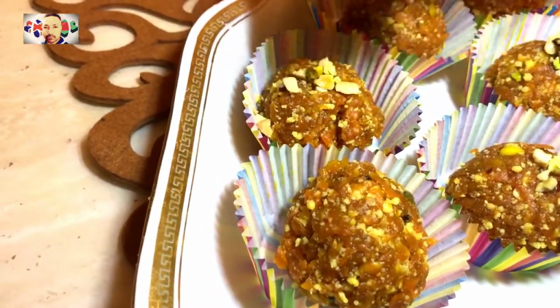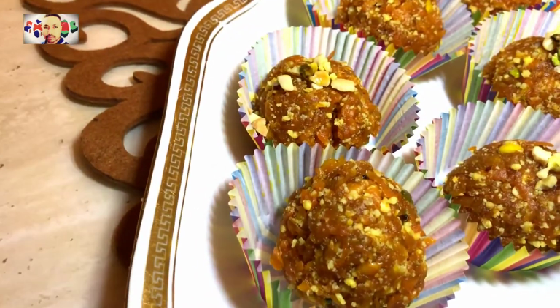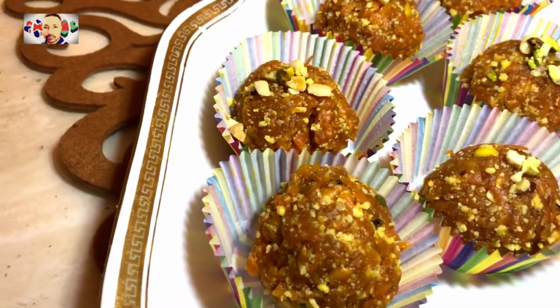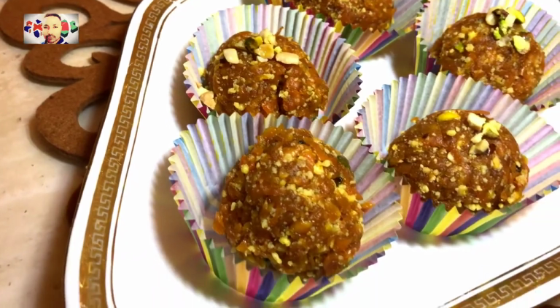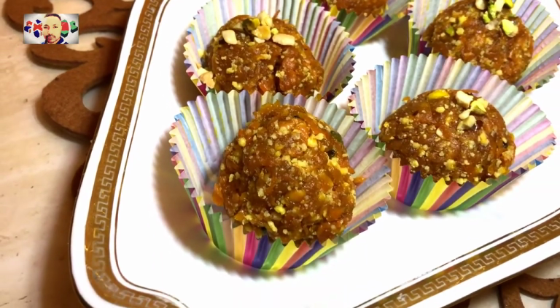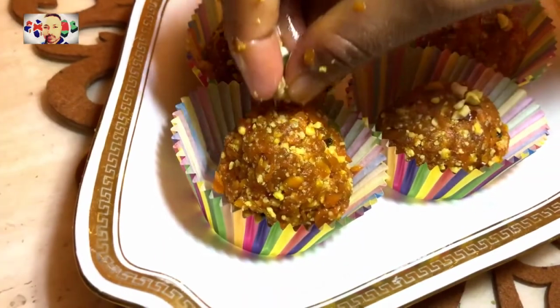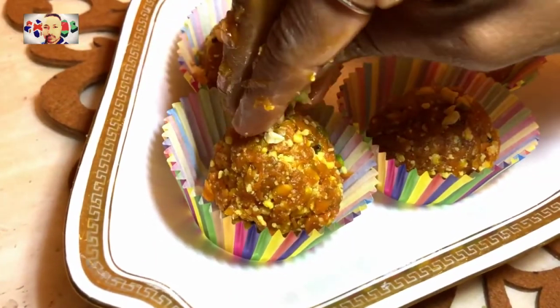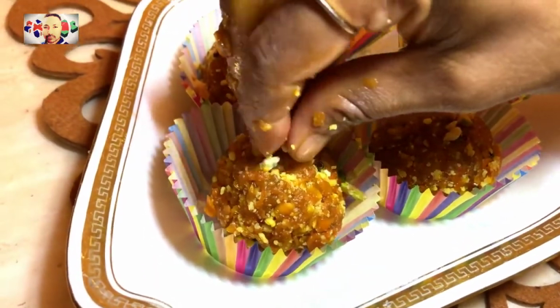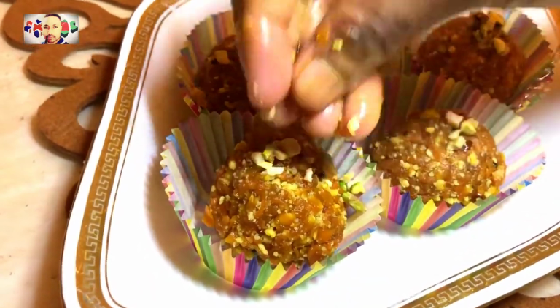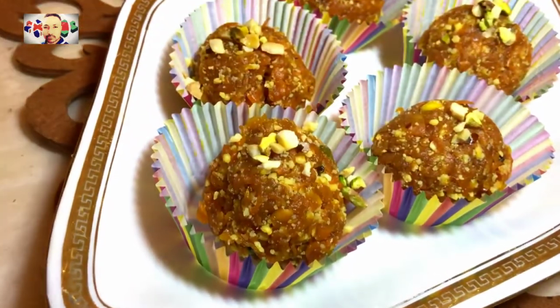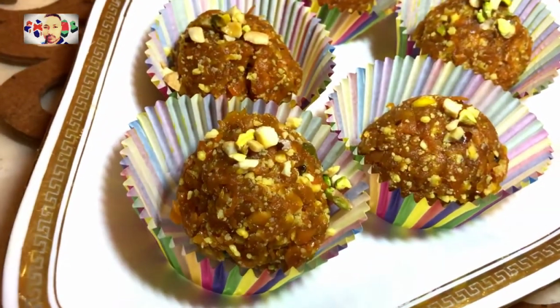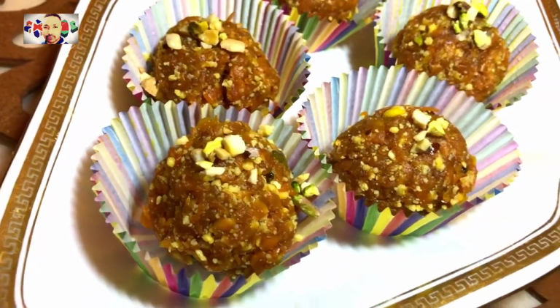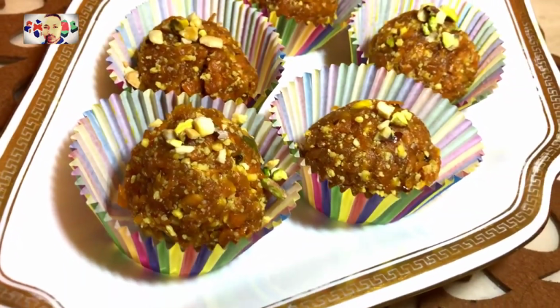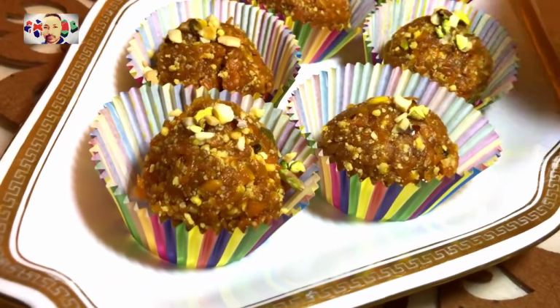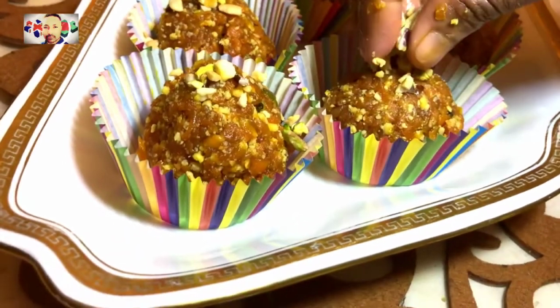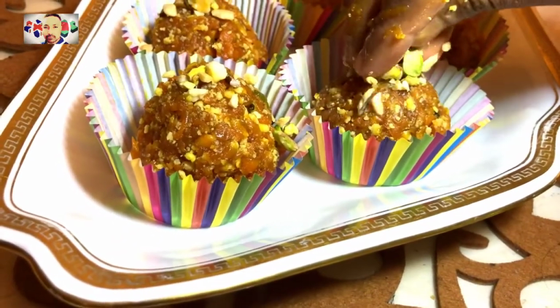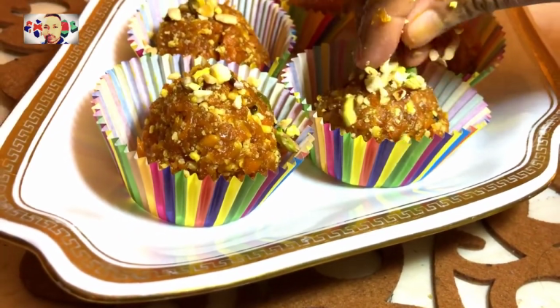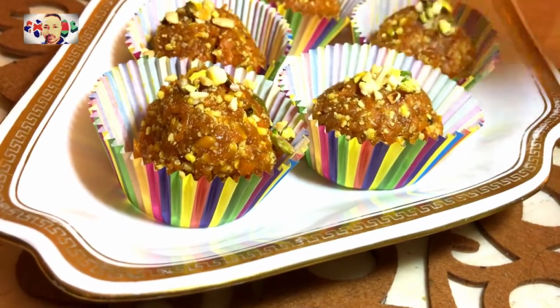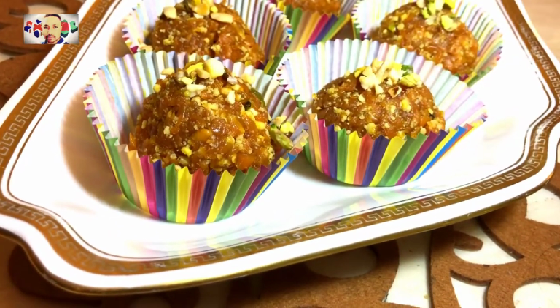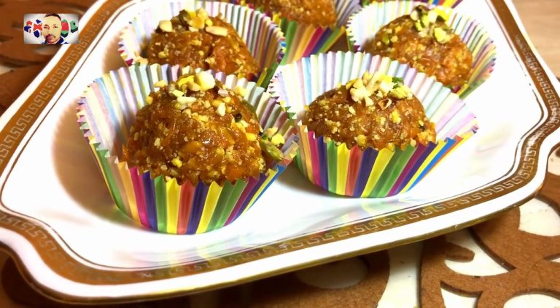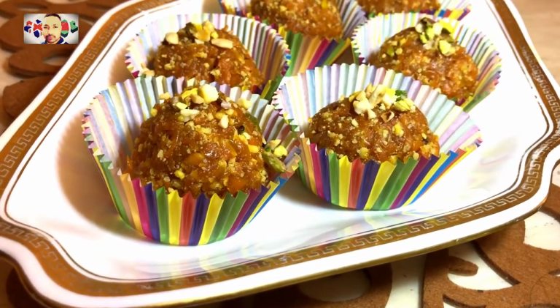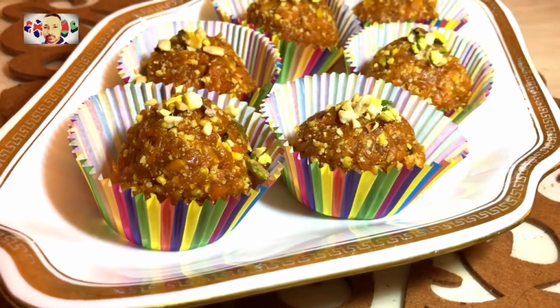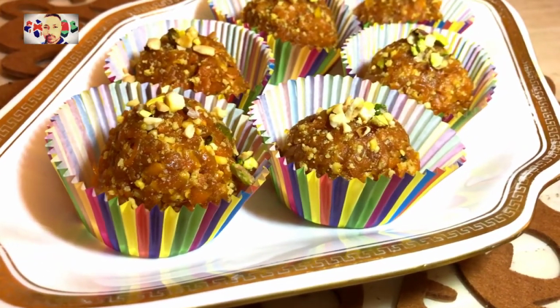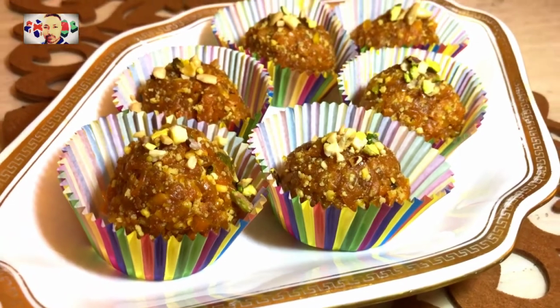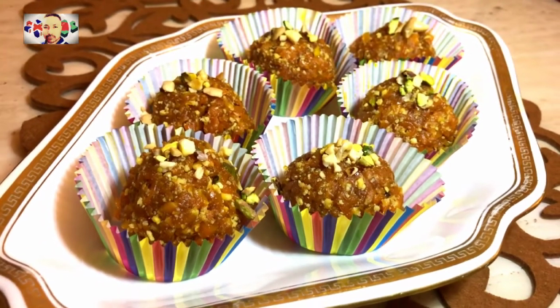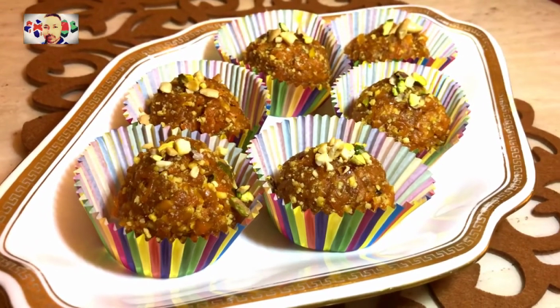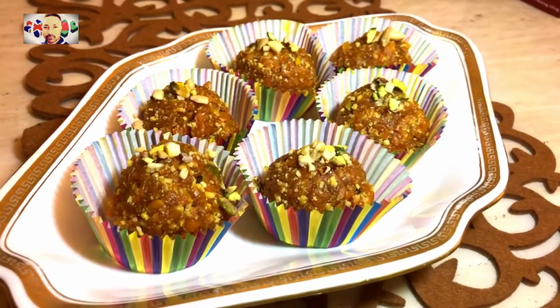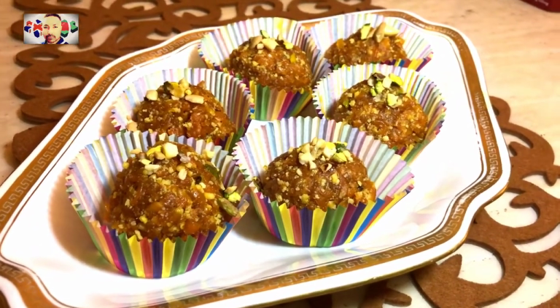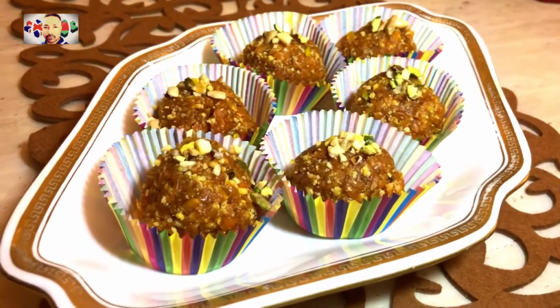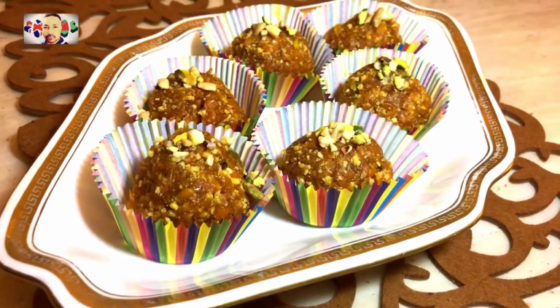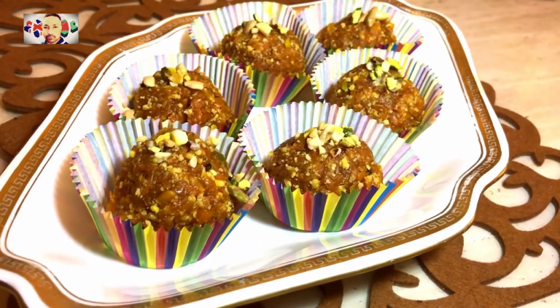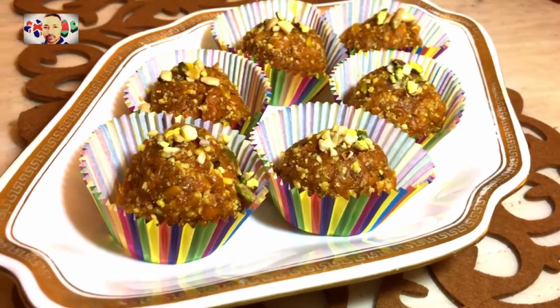If you prefer more of a nutty flavour, you are welcome to decorate on top with more nuts, or some people use sultanas and things like that. Go ahead and be imaginative.